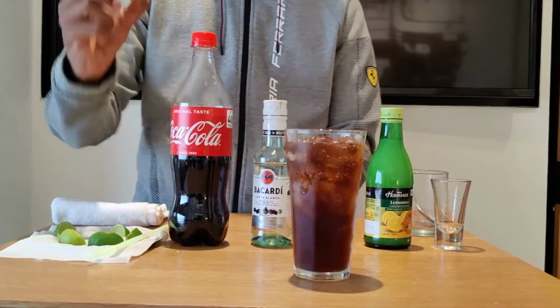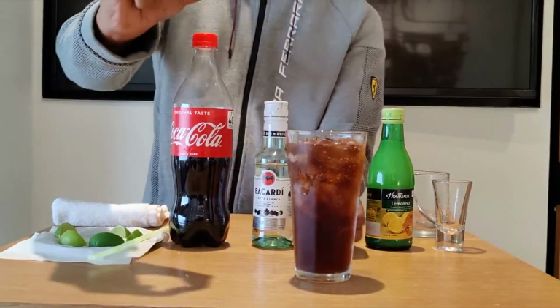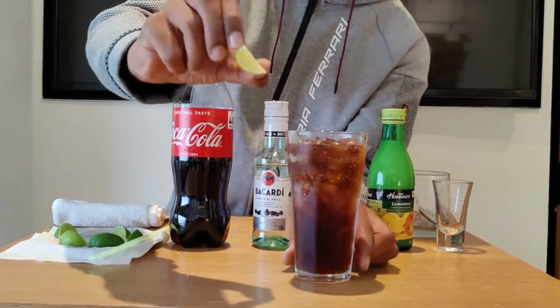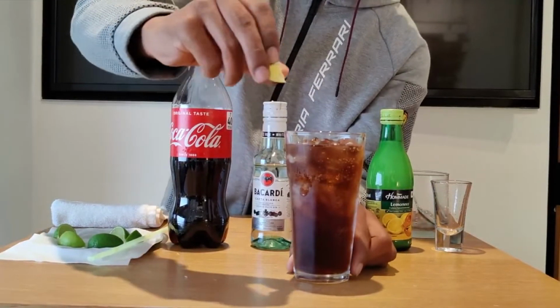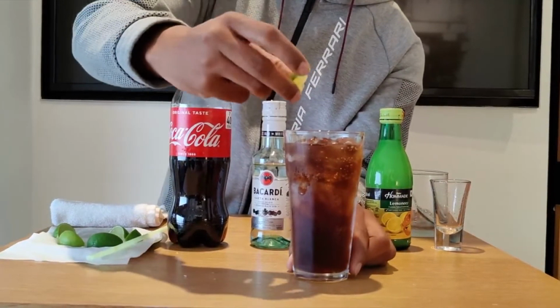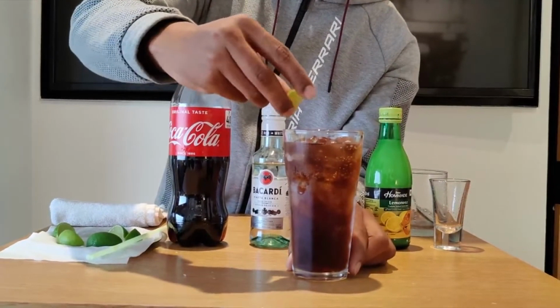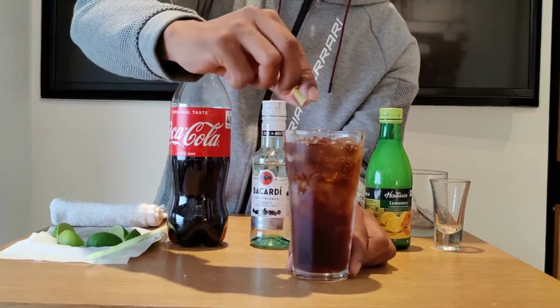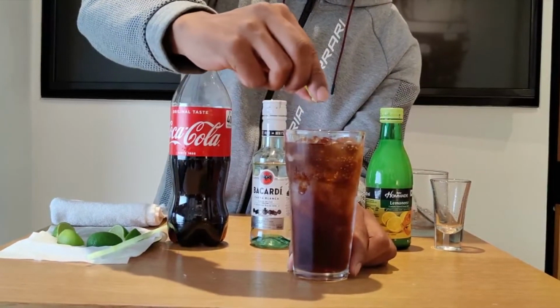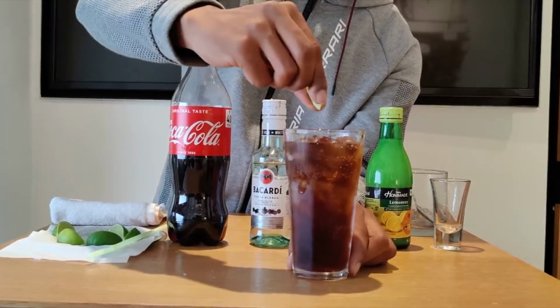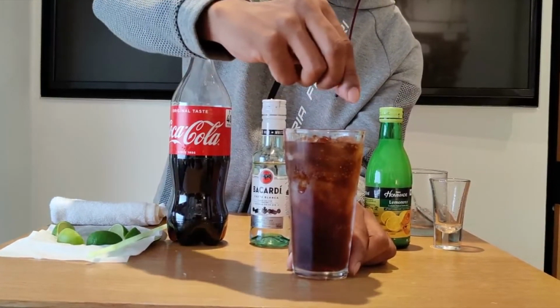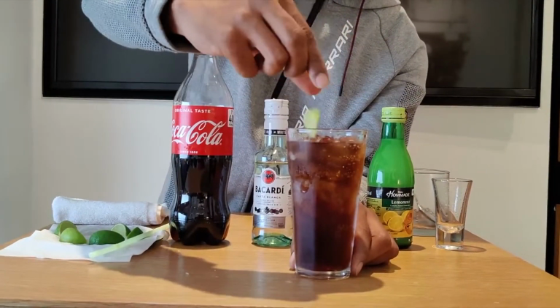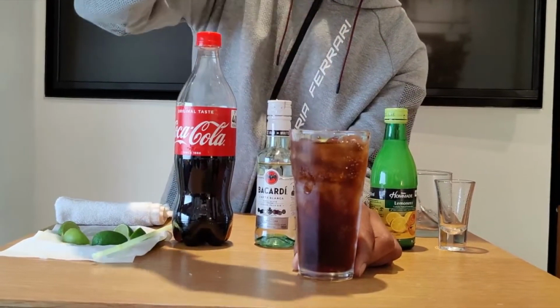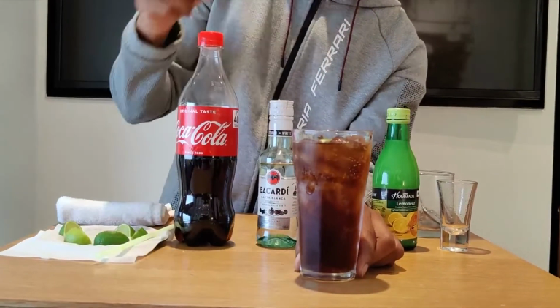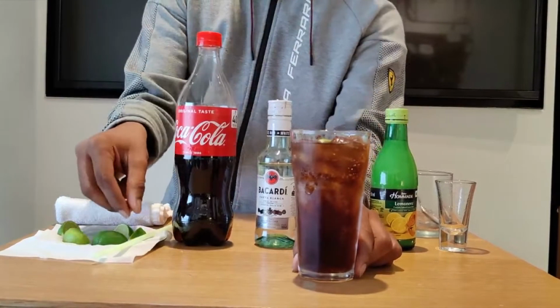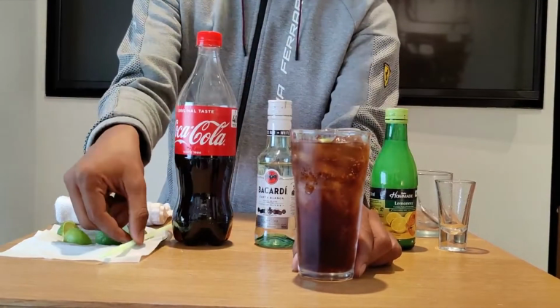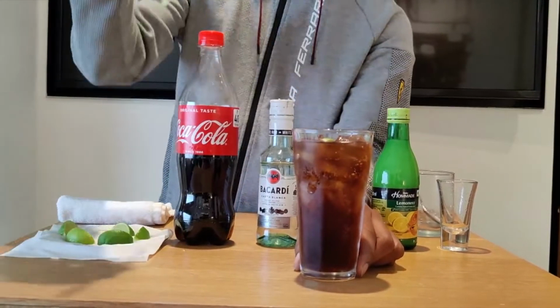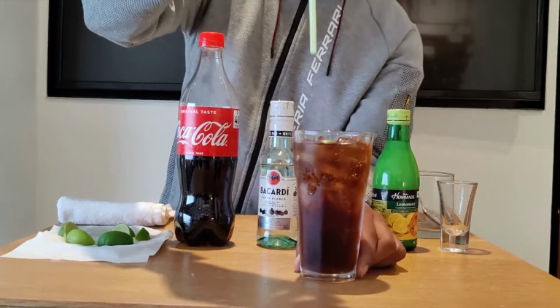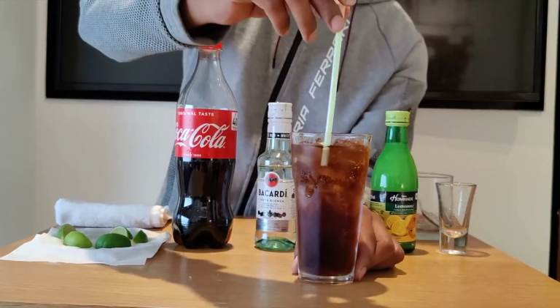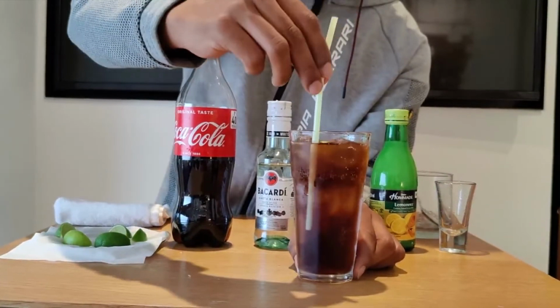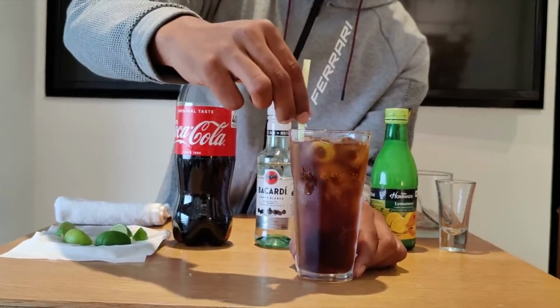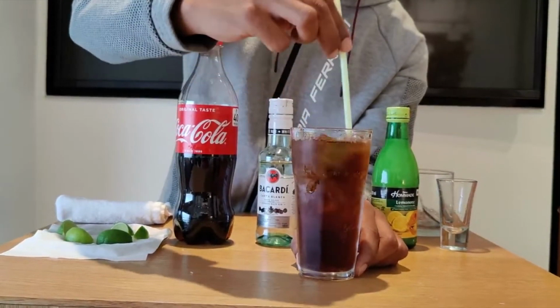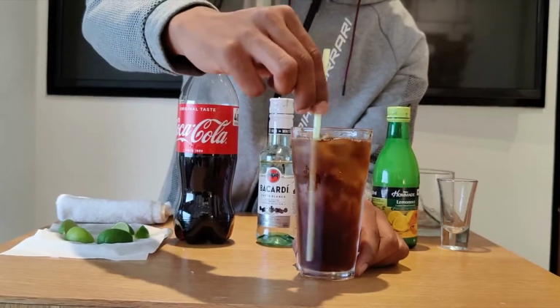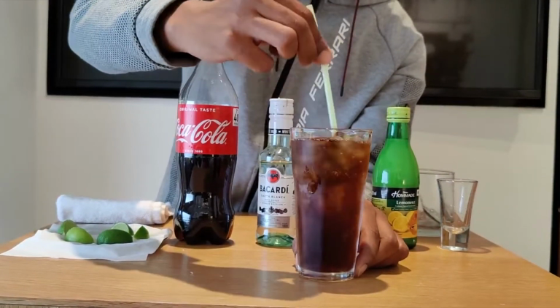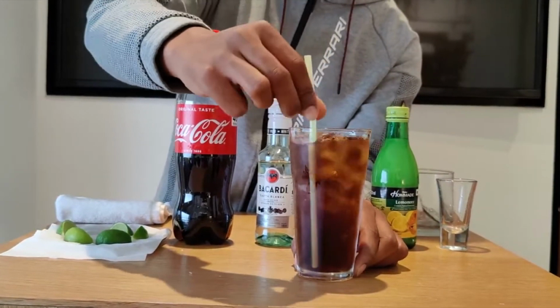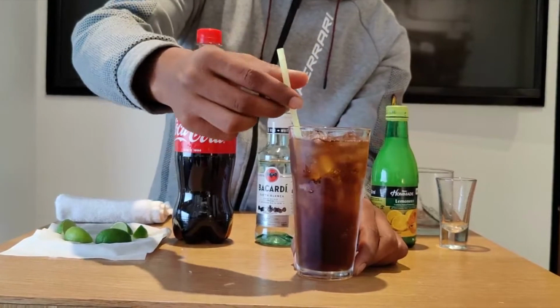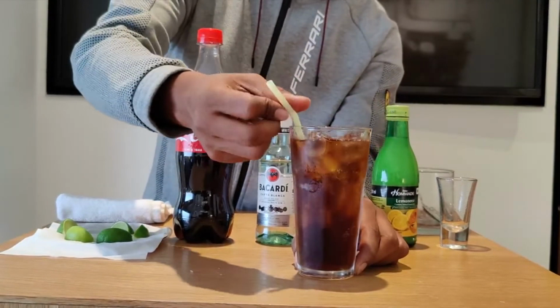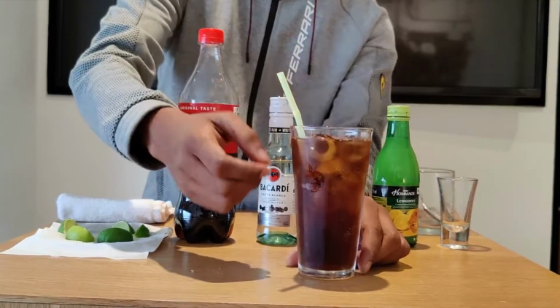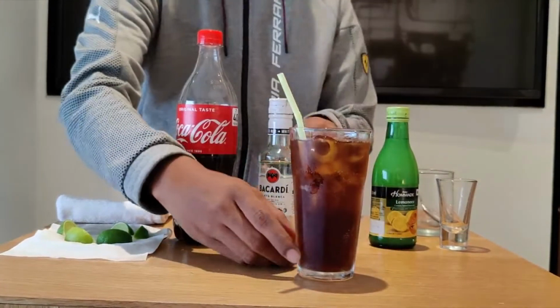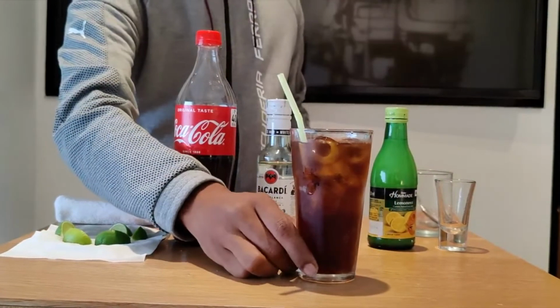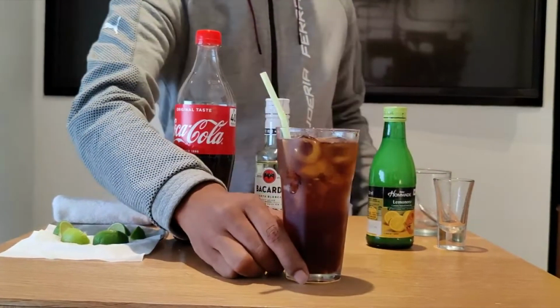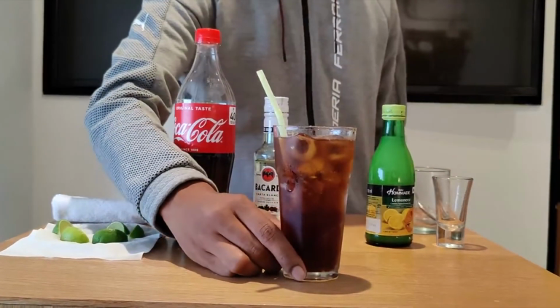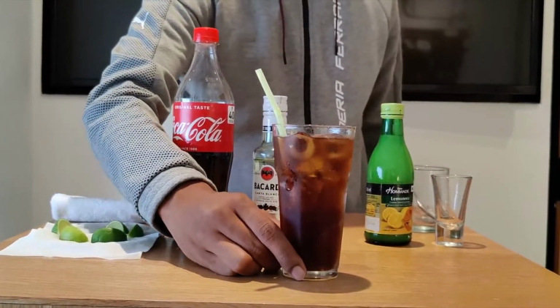We are using a lime wedge — just going to squeeze it and drop it in, add a straw, give it a slight stir, and that's it. Our Cuba Libre is ready!